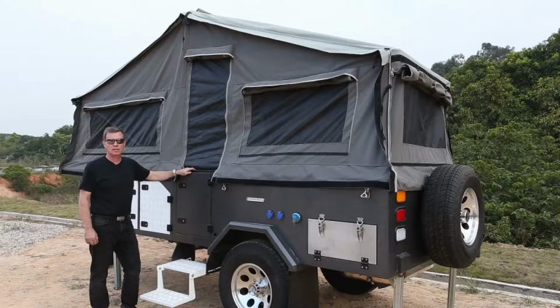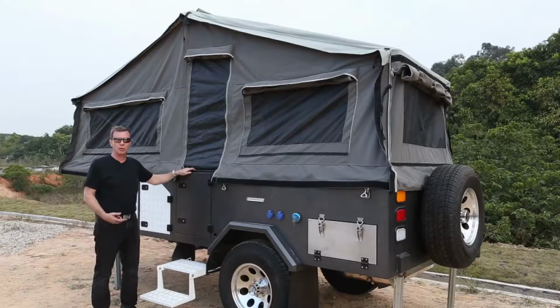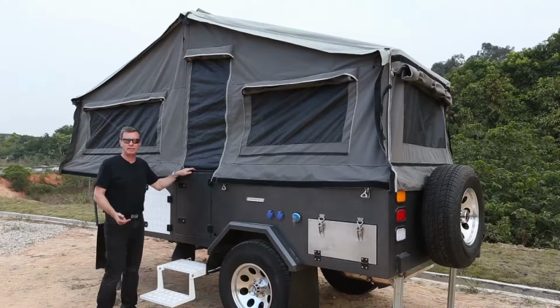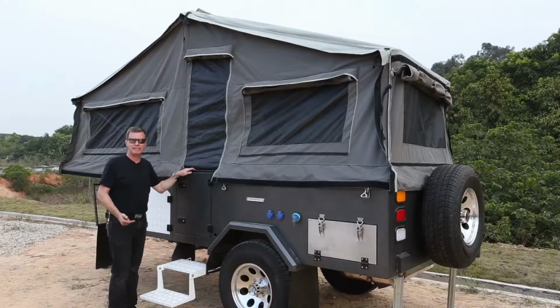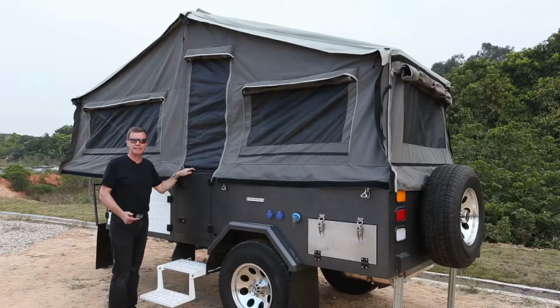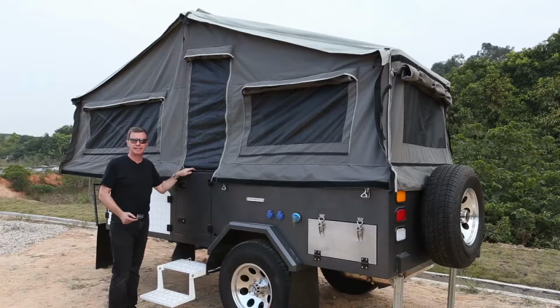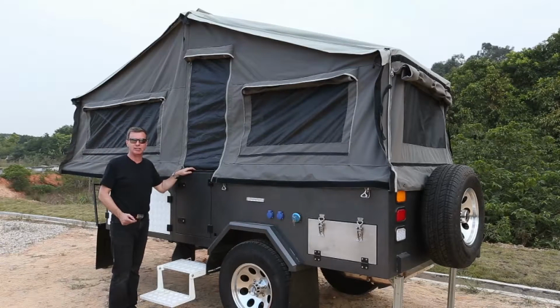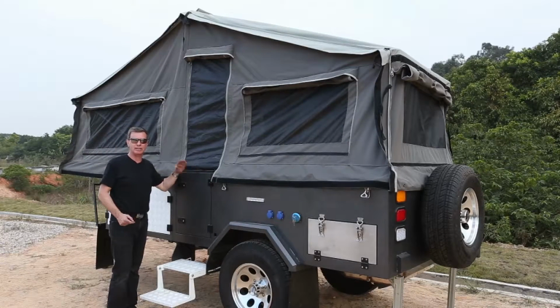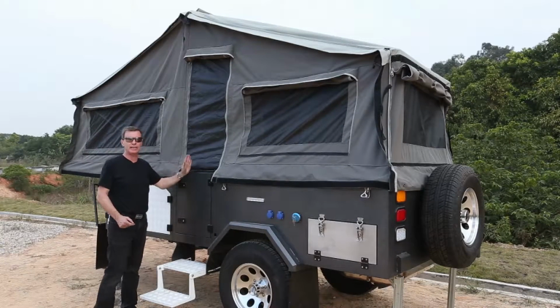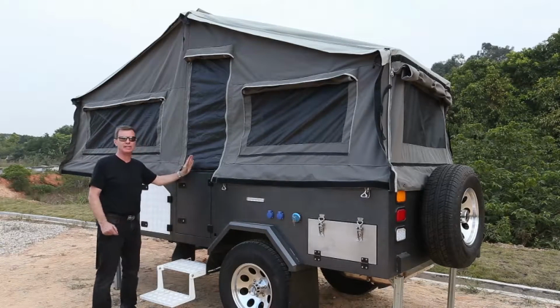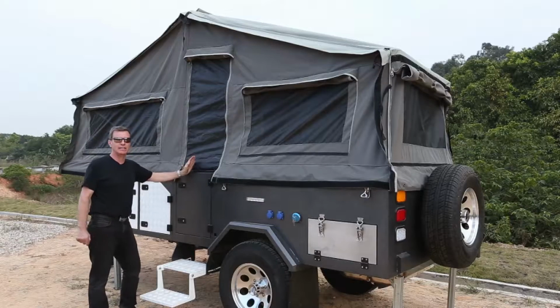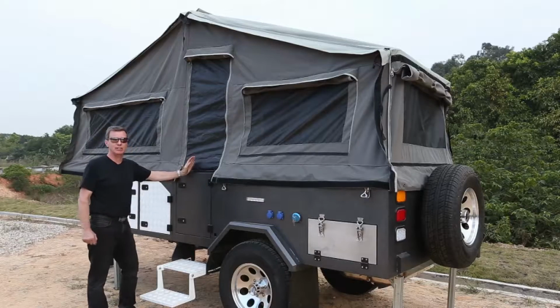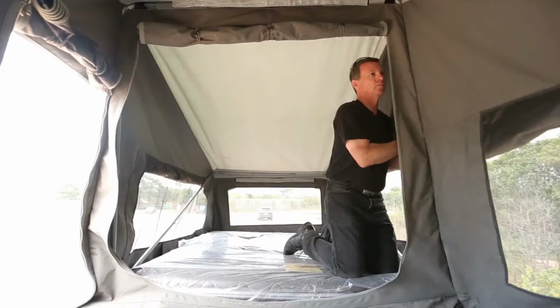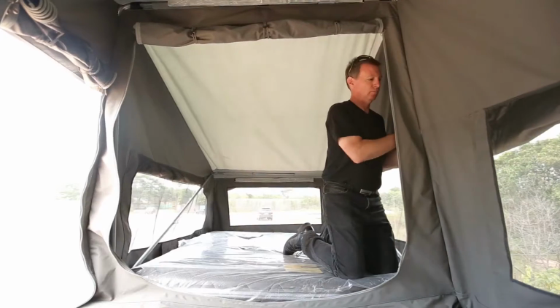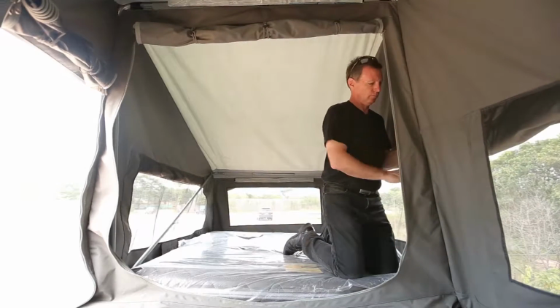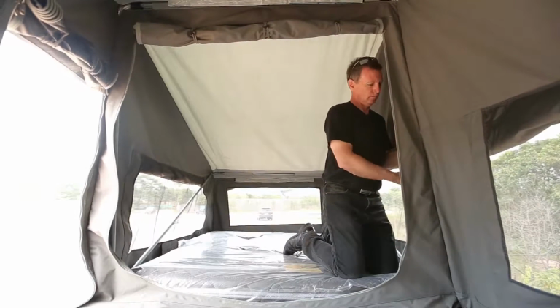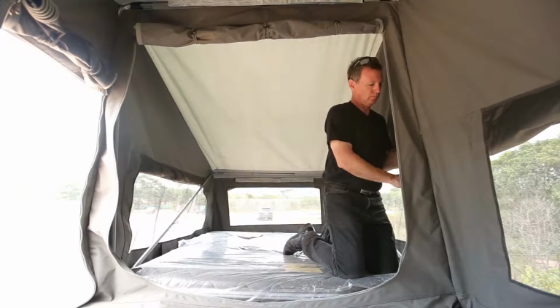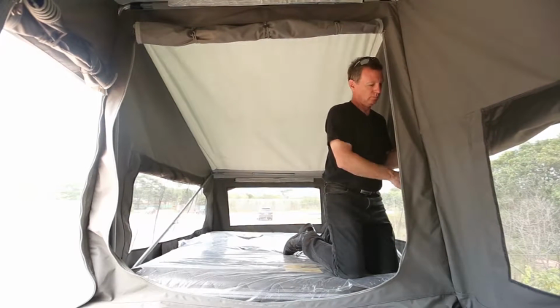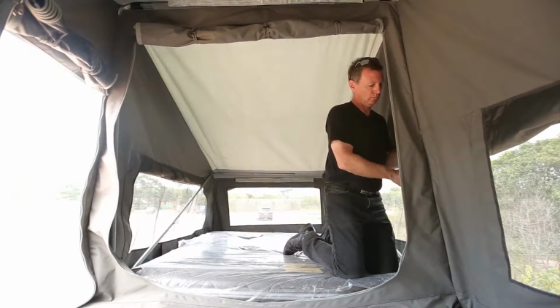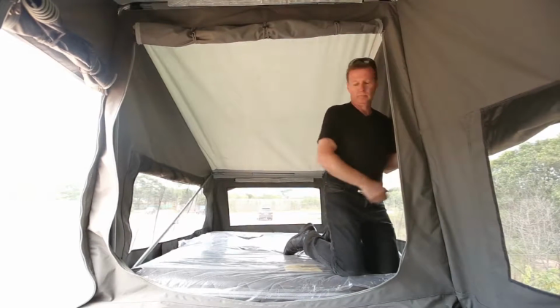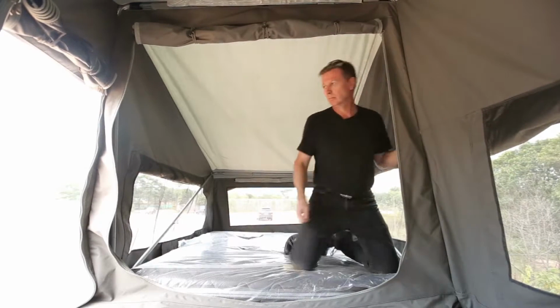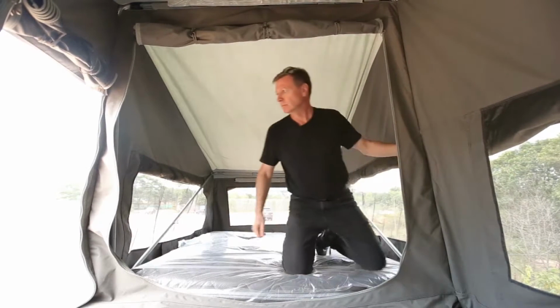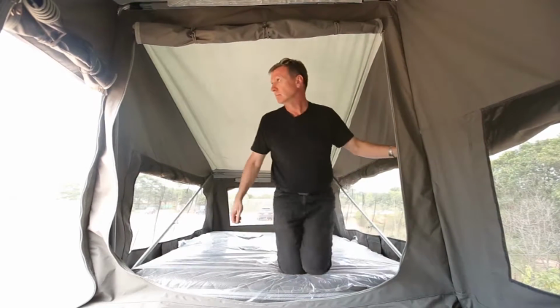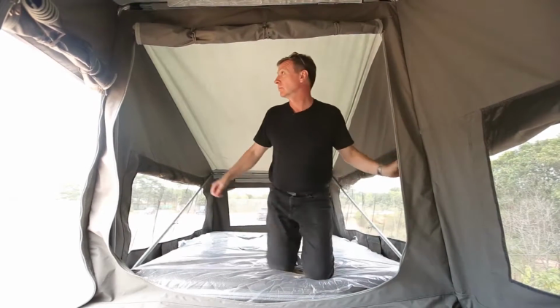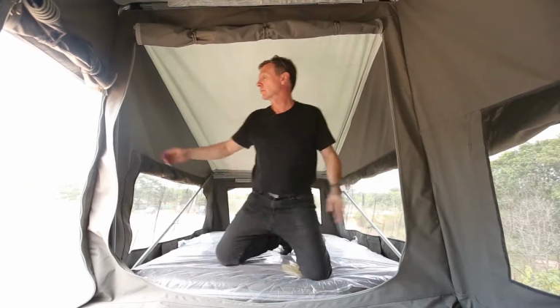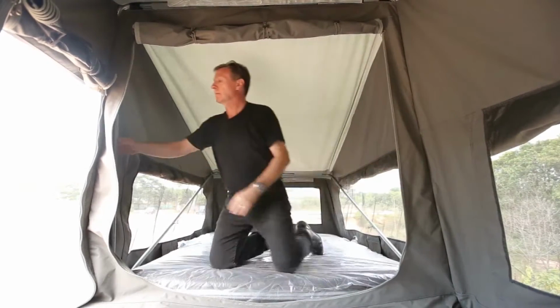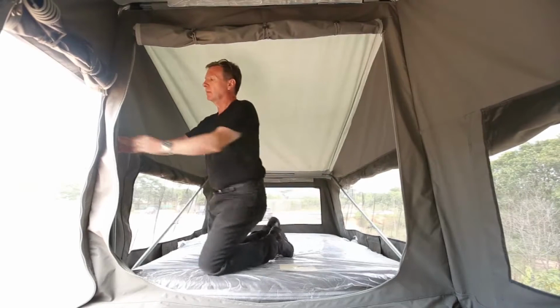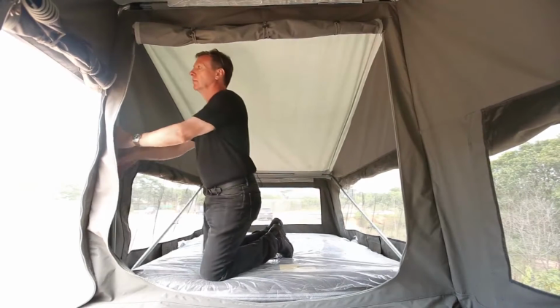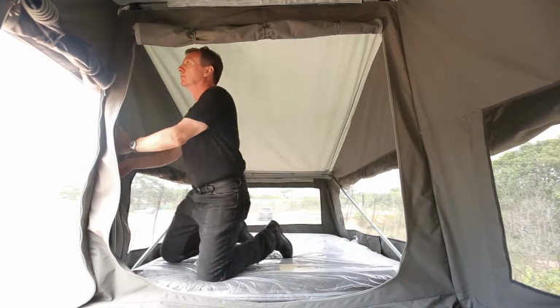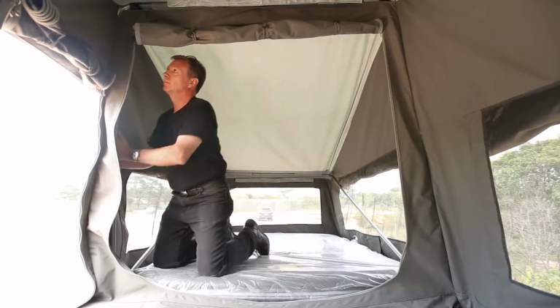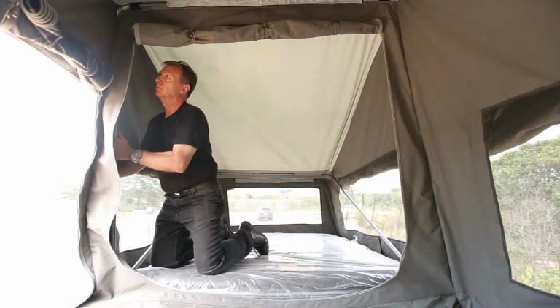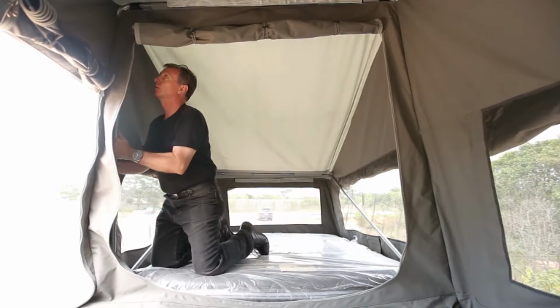Once the main tent is set you need to go inside and adjust the three poles — the central one, the front one and the rear one — to make sure everything is correct.